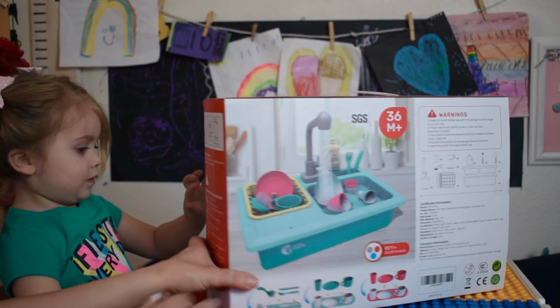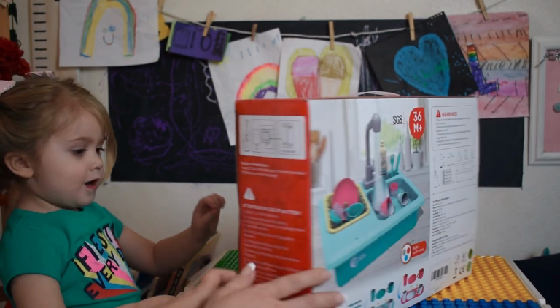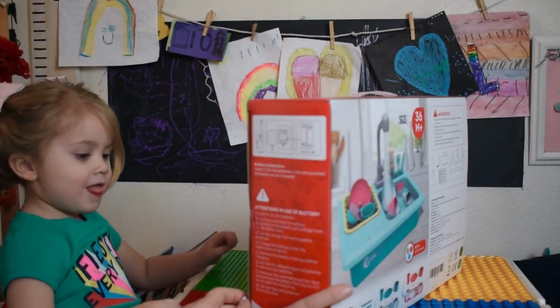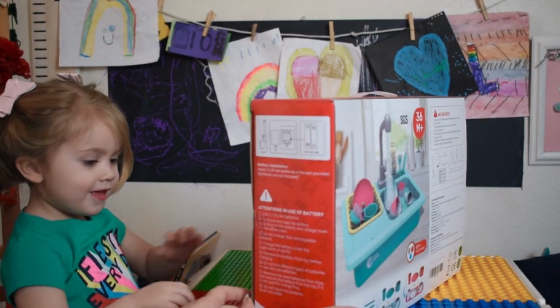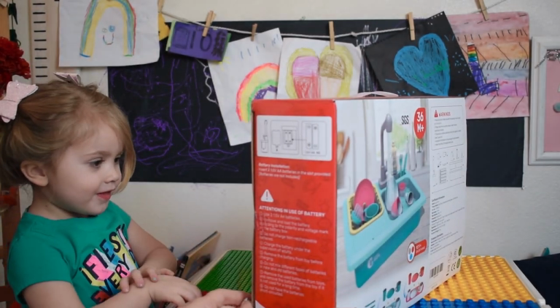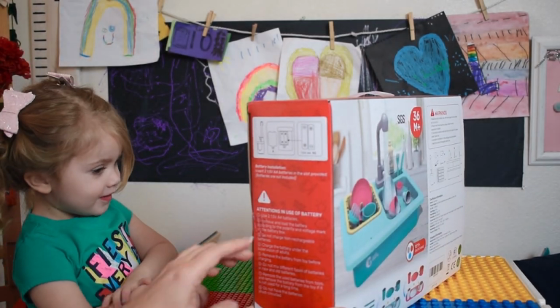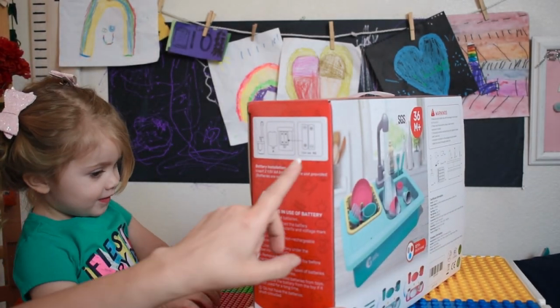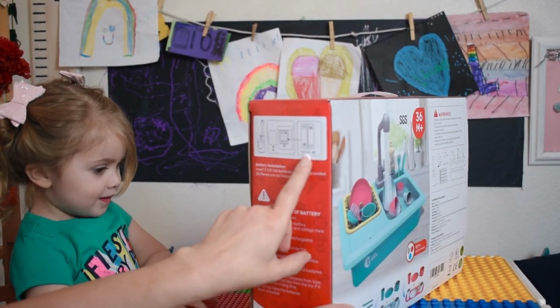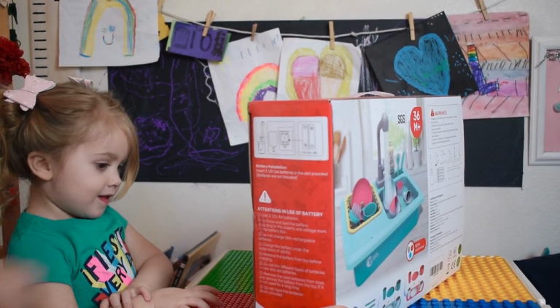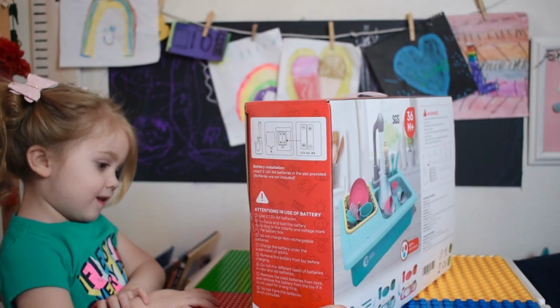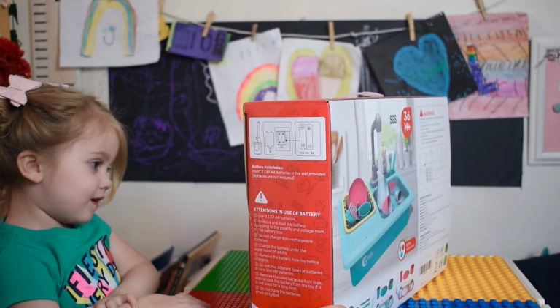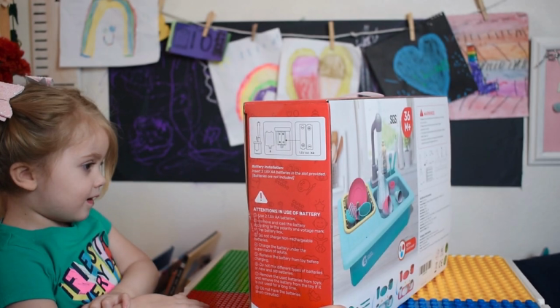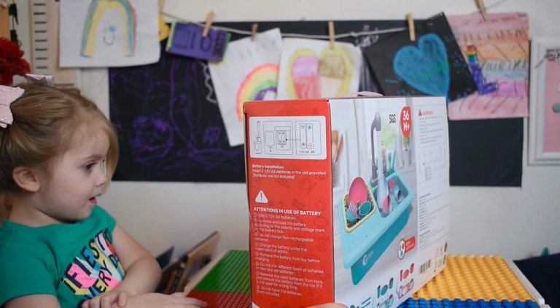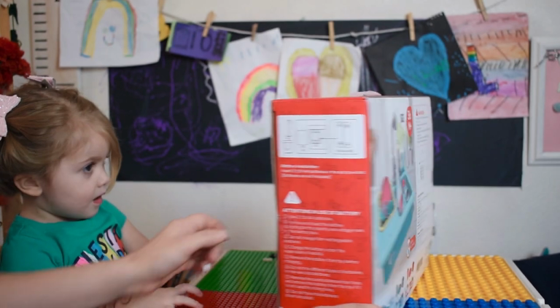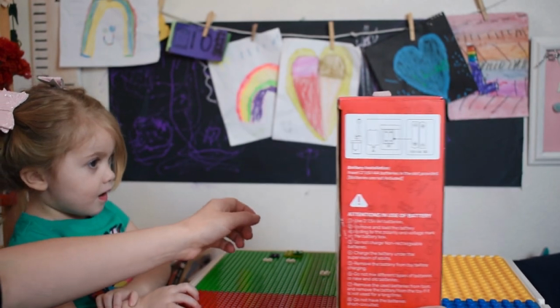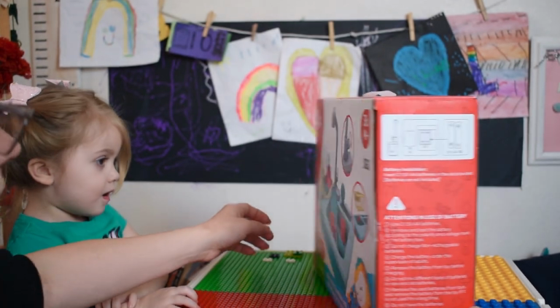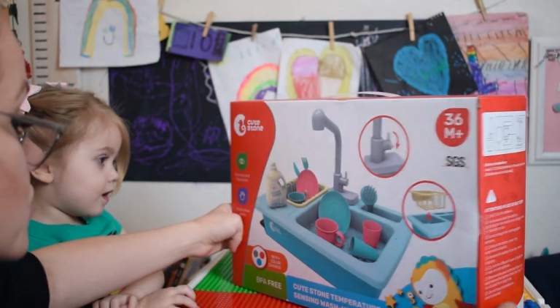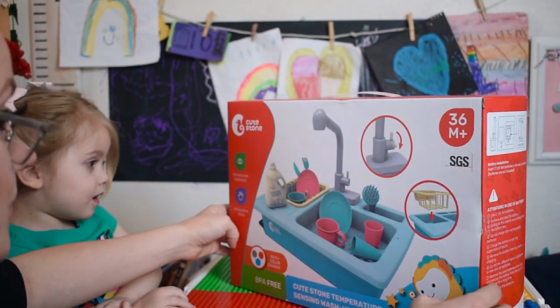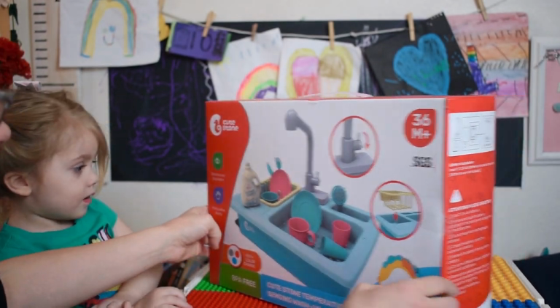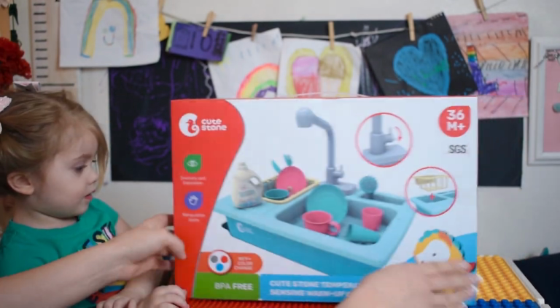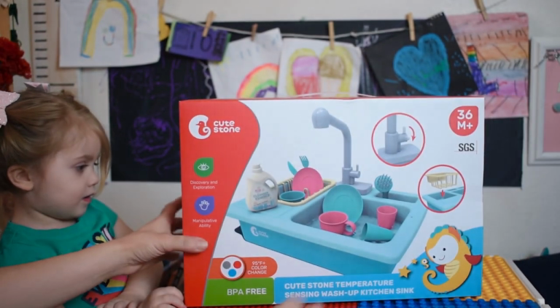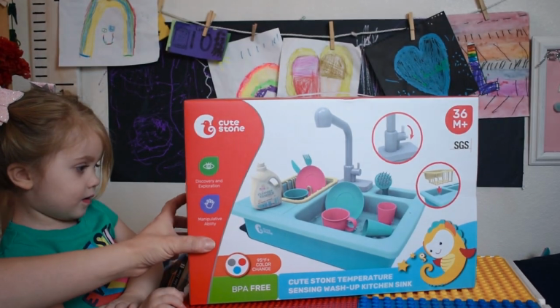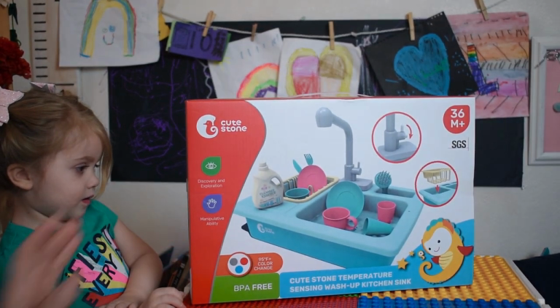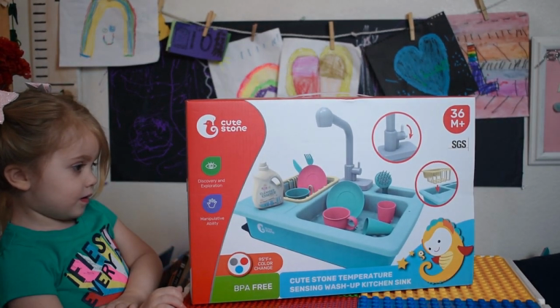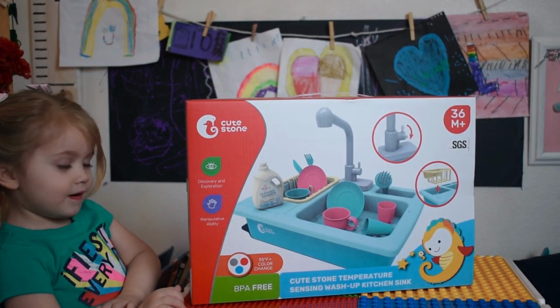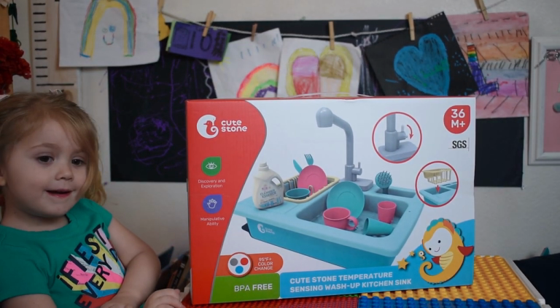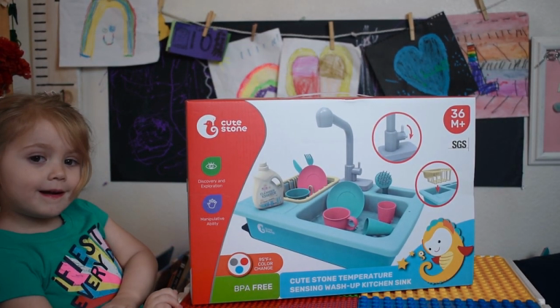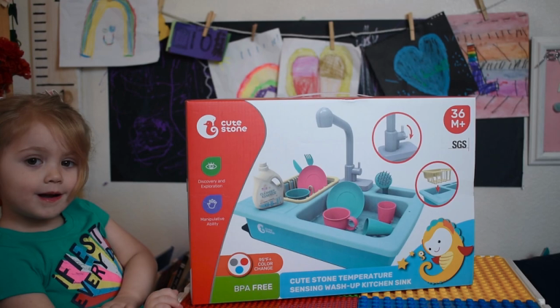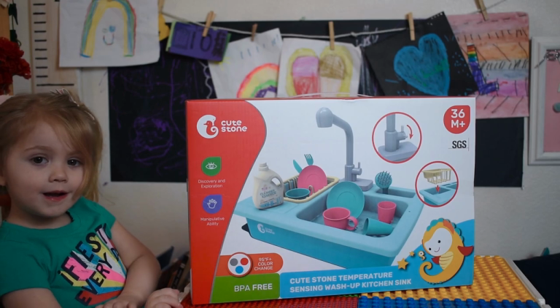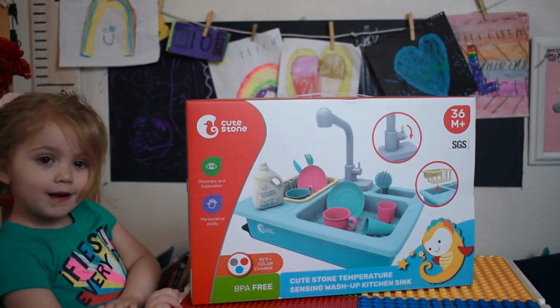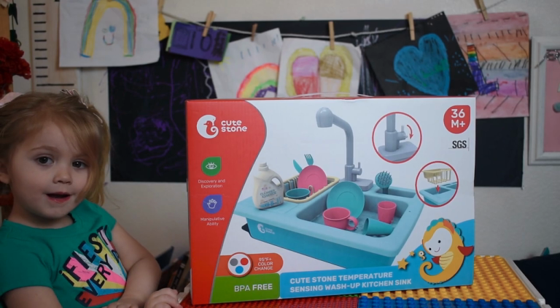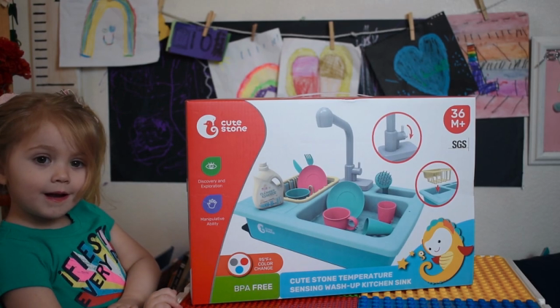It says it does take two double-A batteries. Okay, so we're going to open it up.